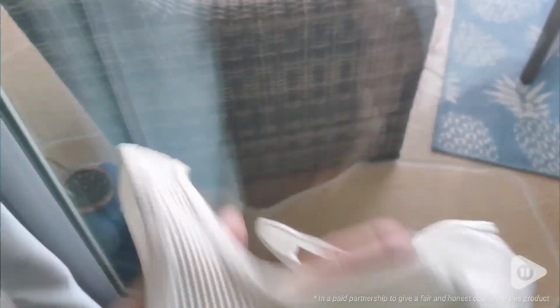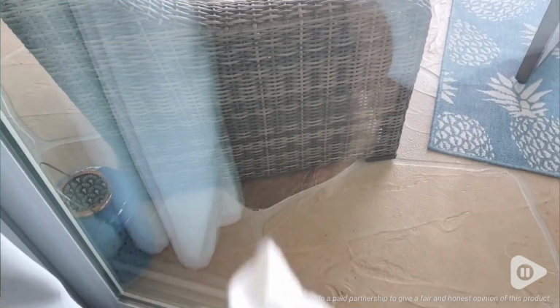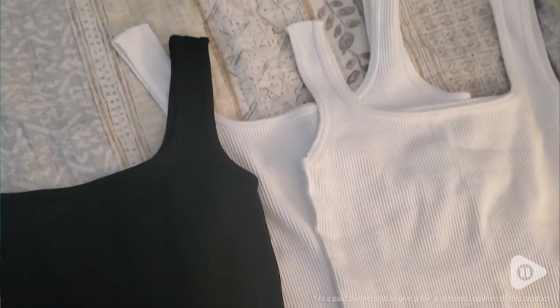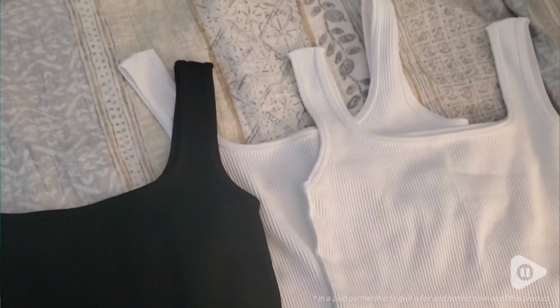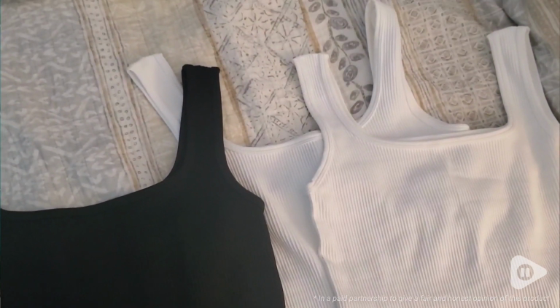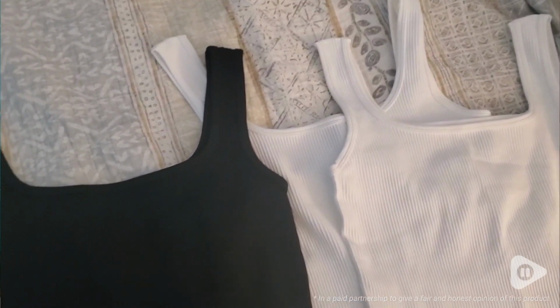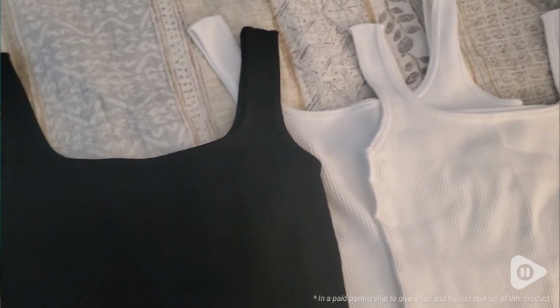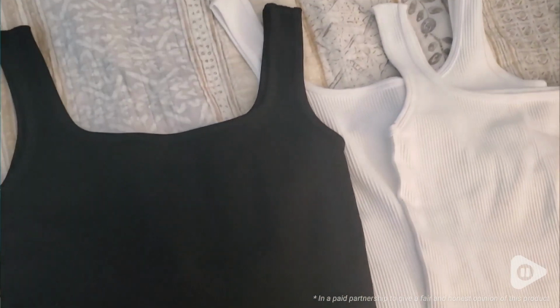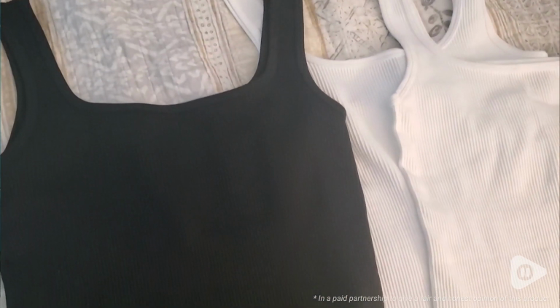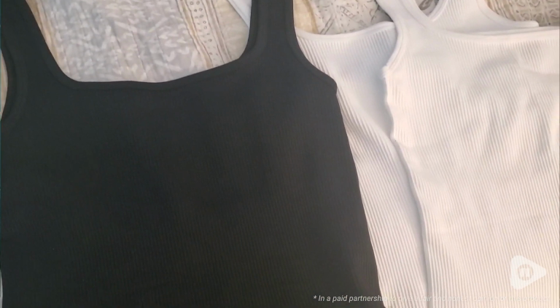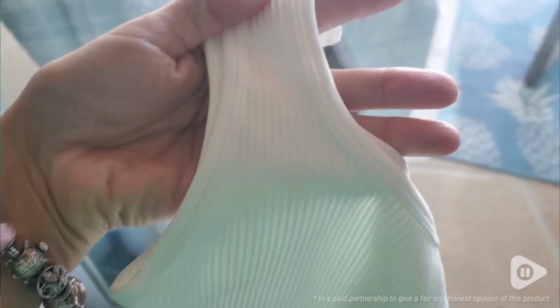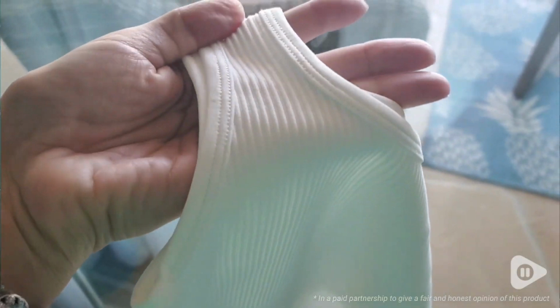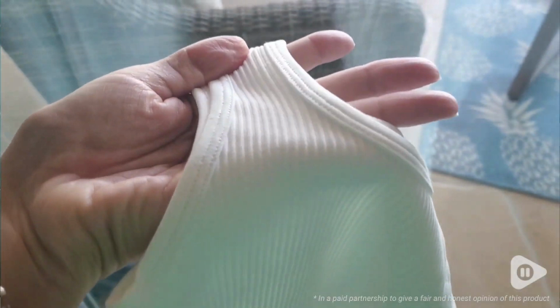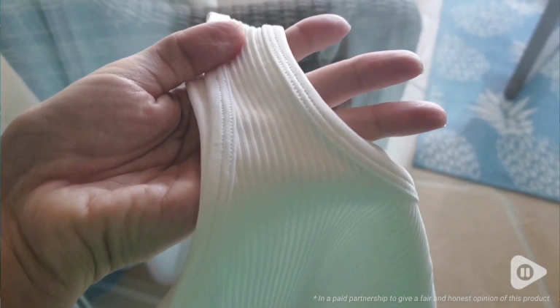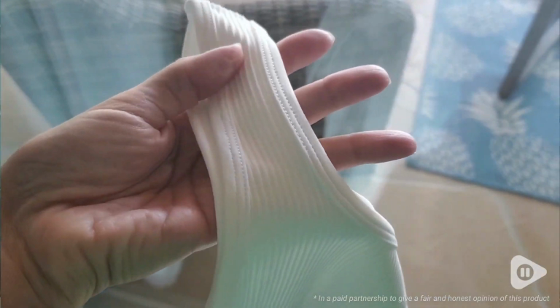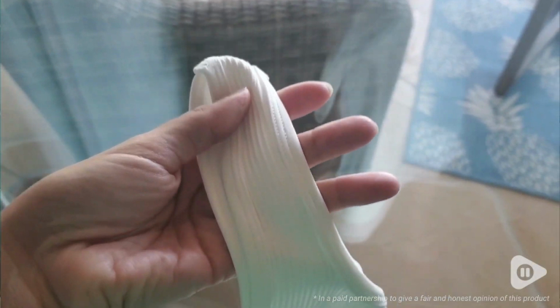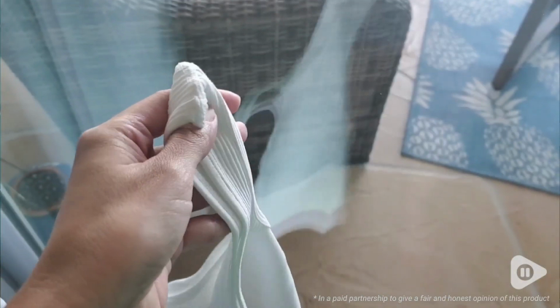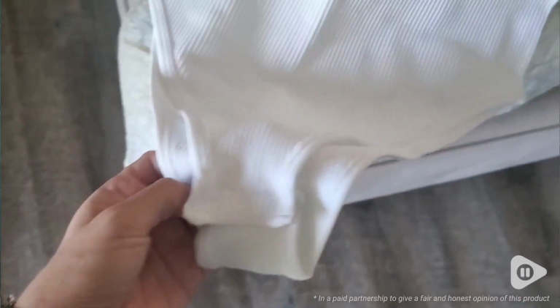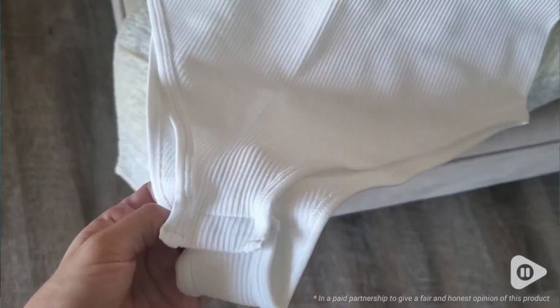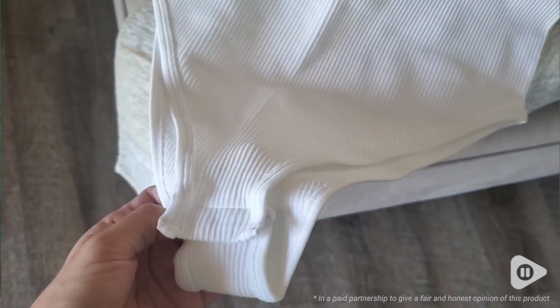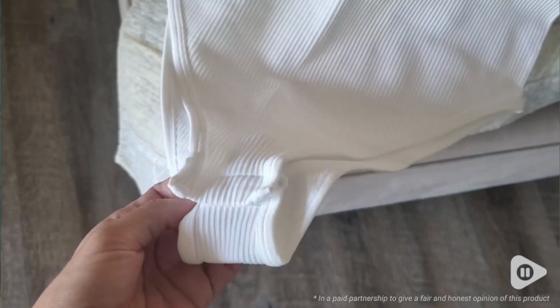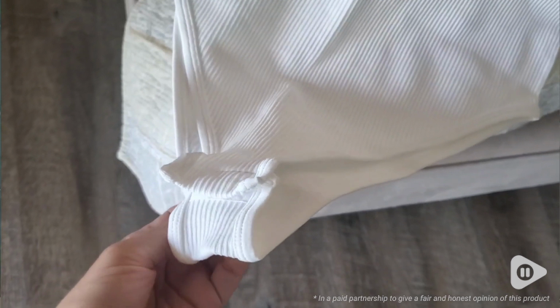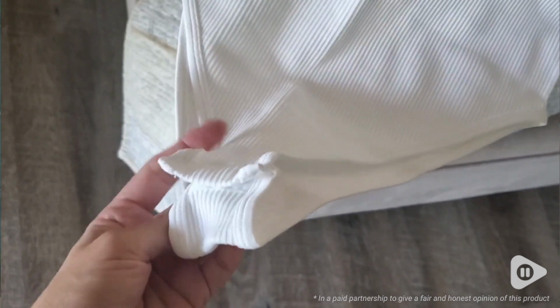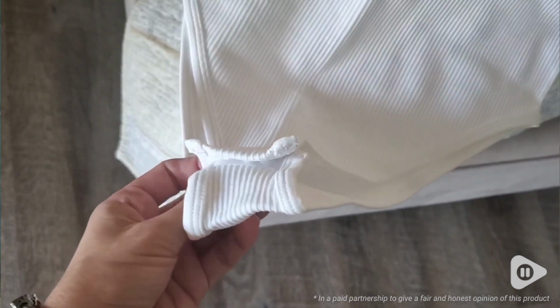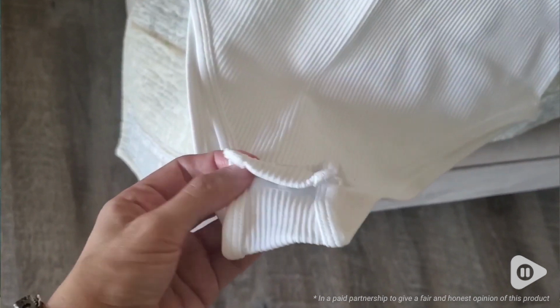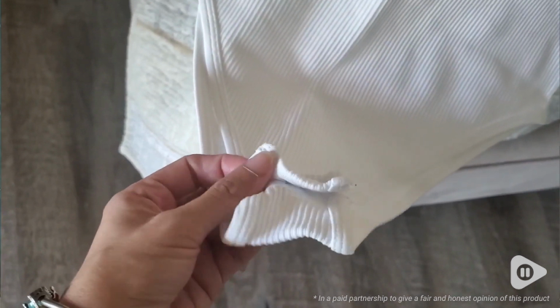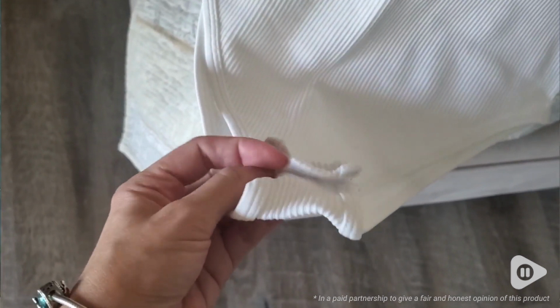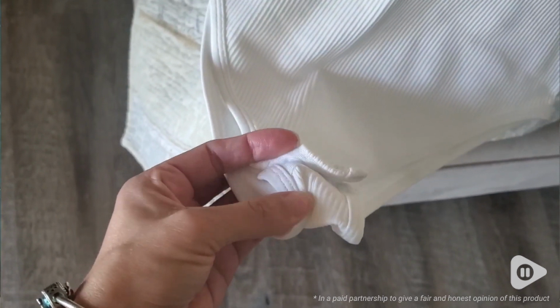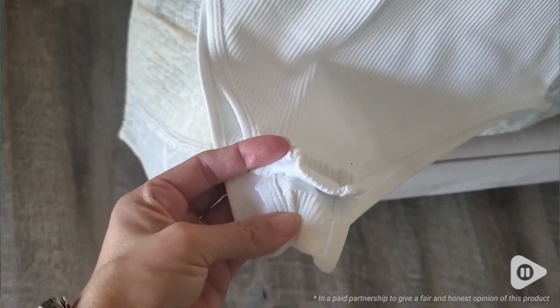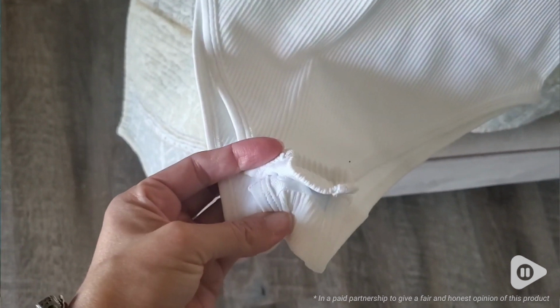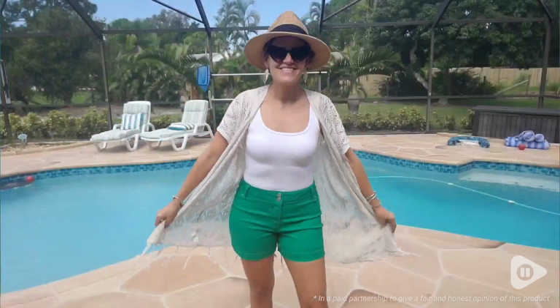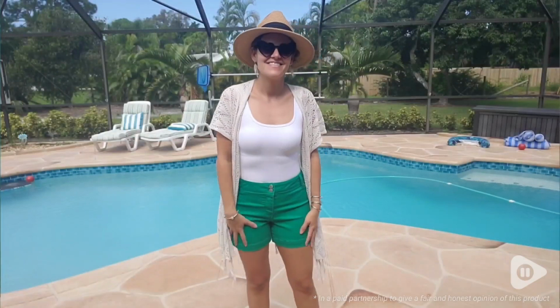I love these bodysuits. I really dislike having to tuck in a shirt and then my shirt is constantly coming up from my shorts or my jeans. And so these bodysuits are a great addition to your wardrobe and a great fix to that problem.